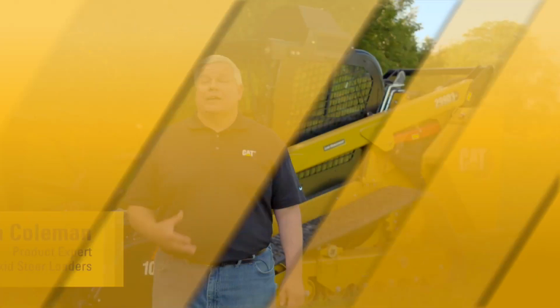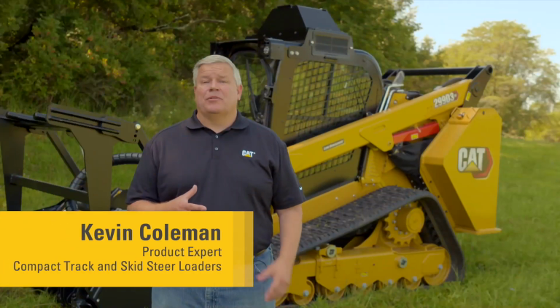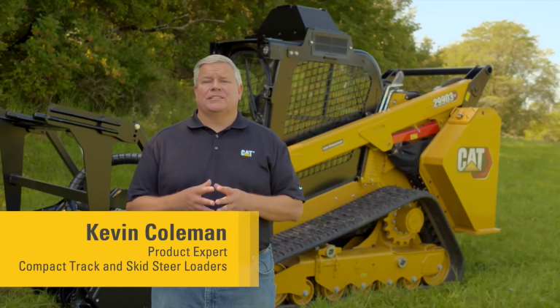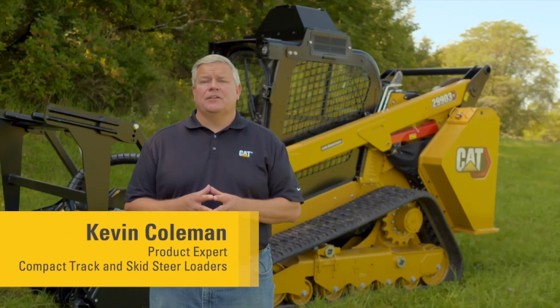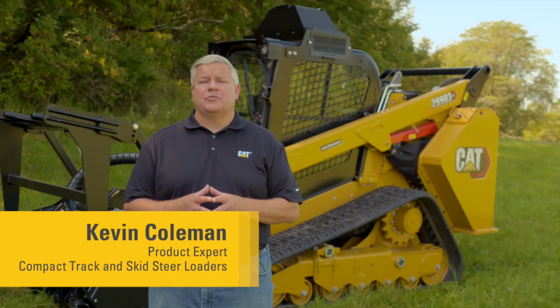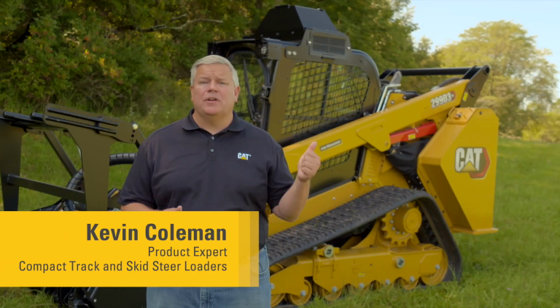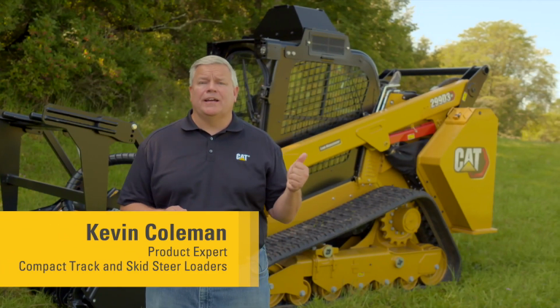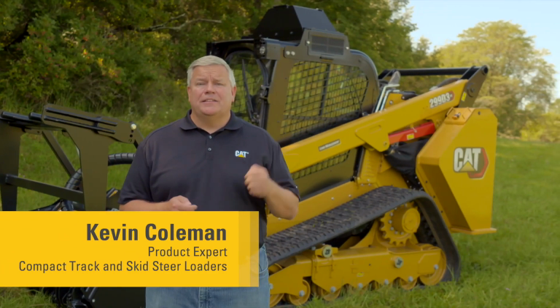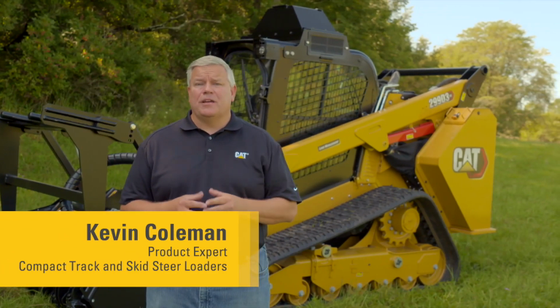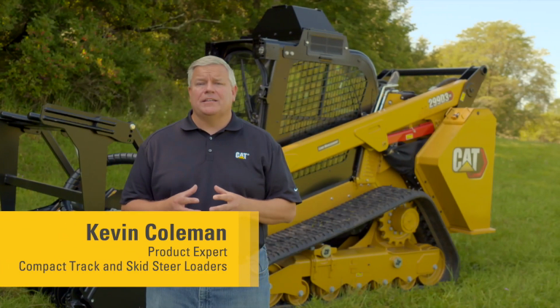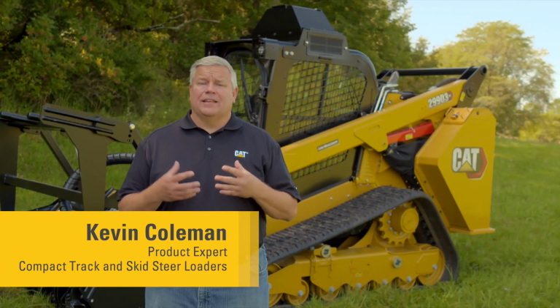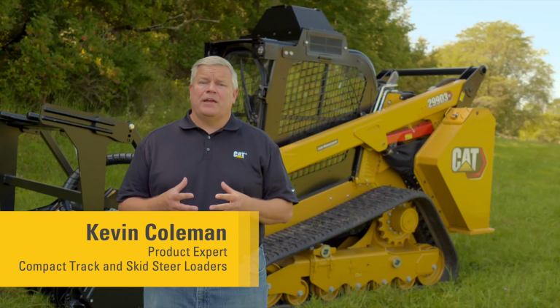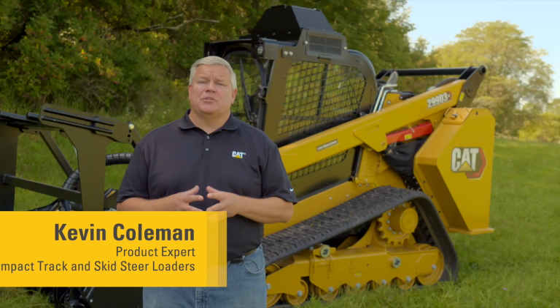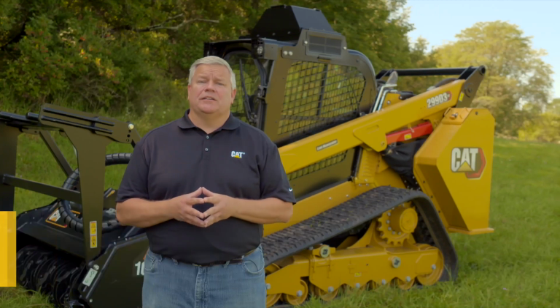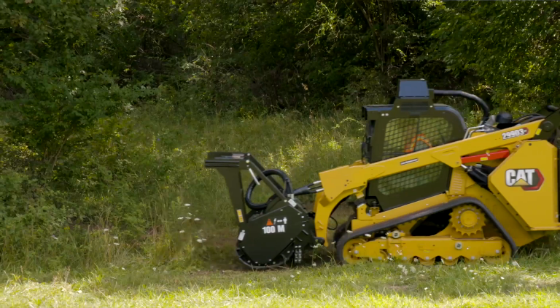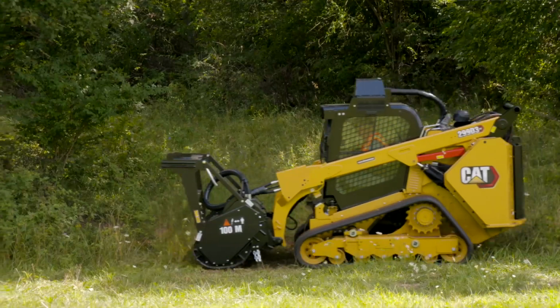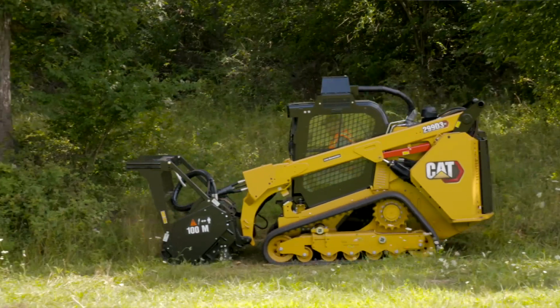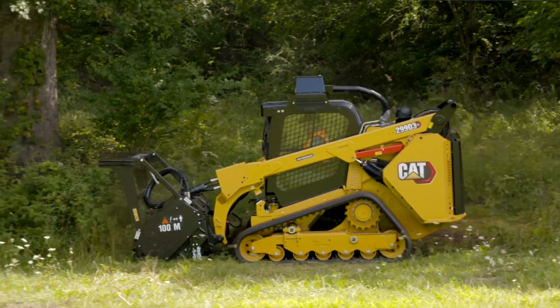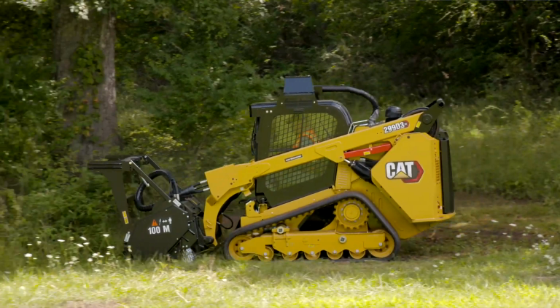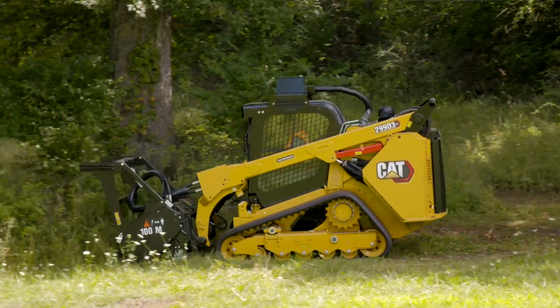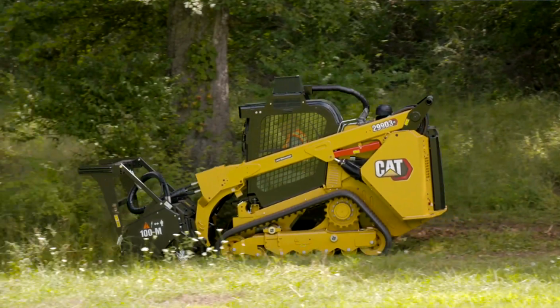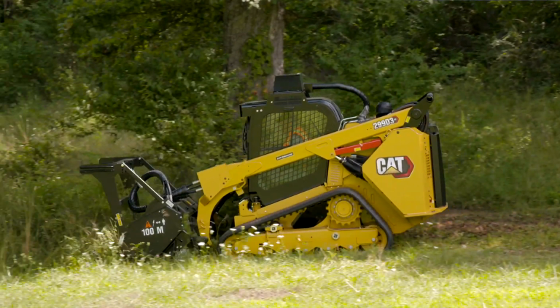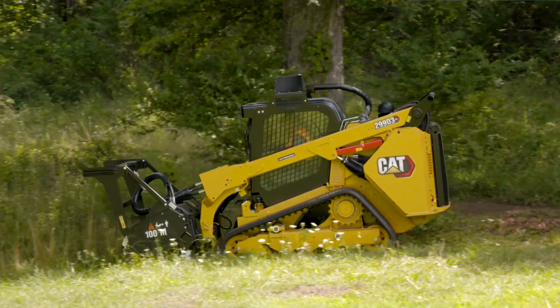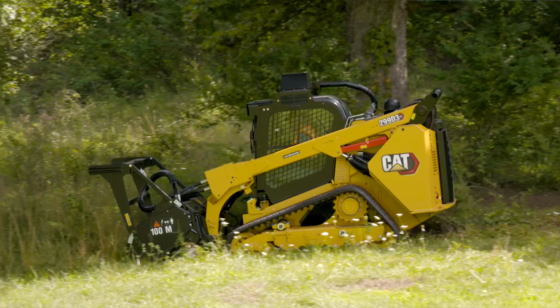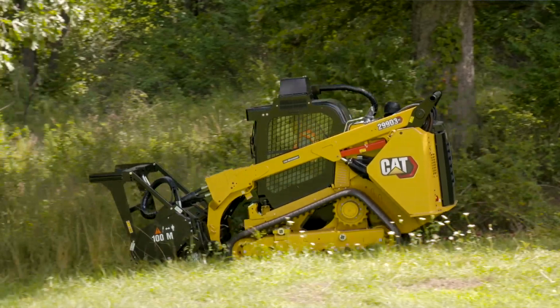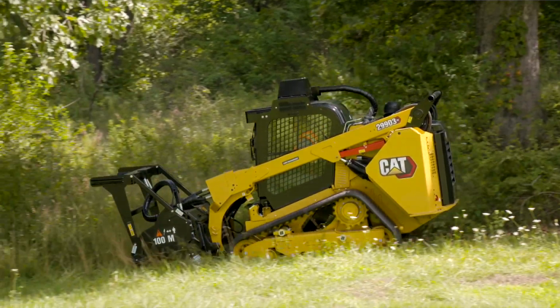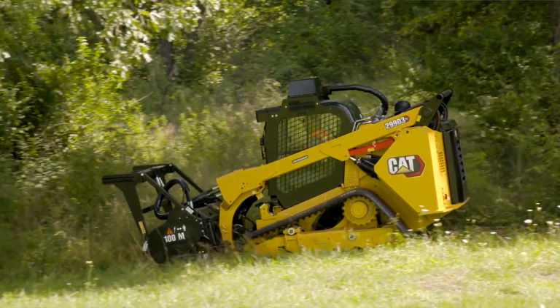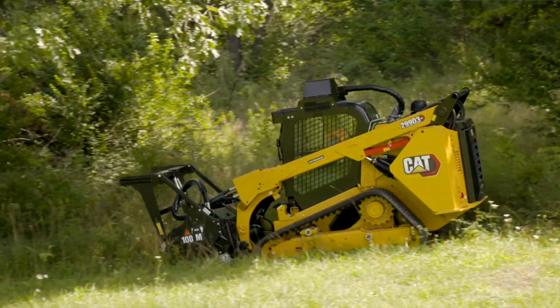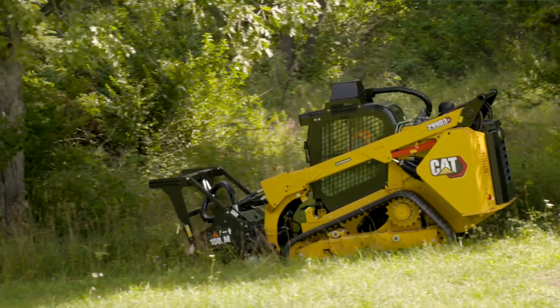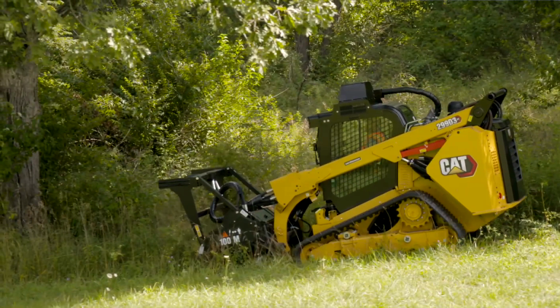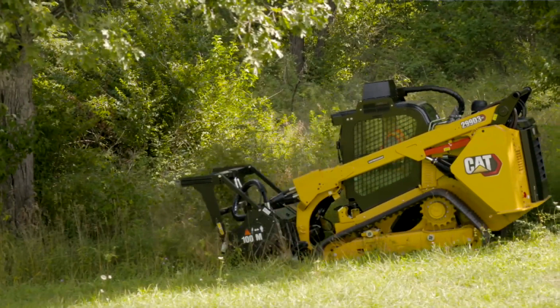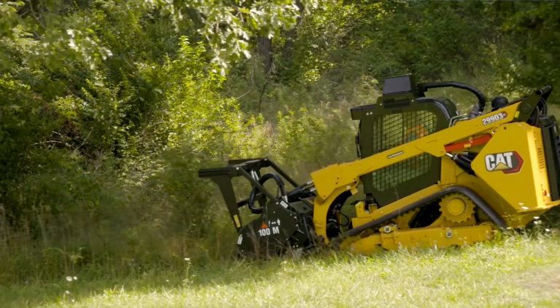Caterpillar is excited to introduce the 299 D3XE land management machine. This purpose-built solution delivers superior performance in vegetation management applications such as mowing, brush cutting, and mulching.